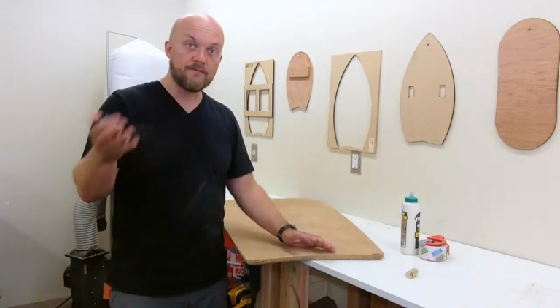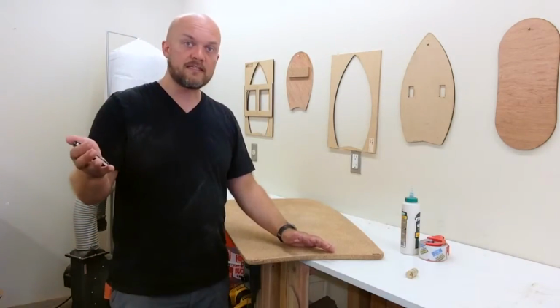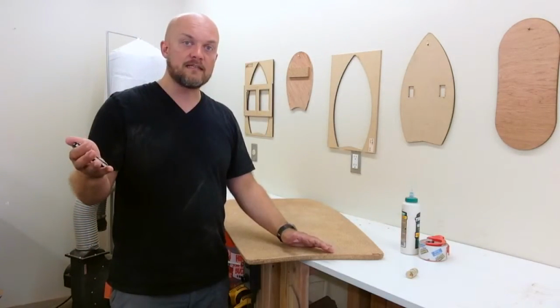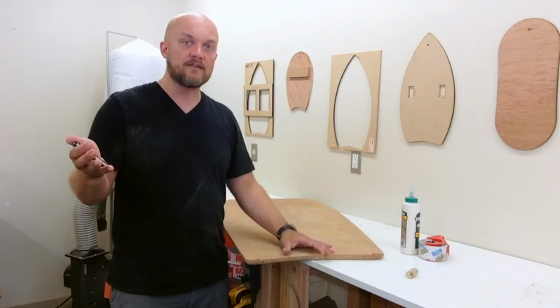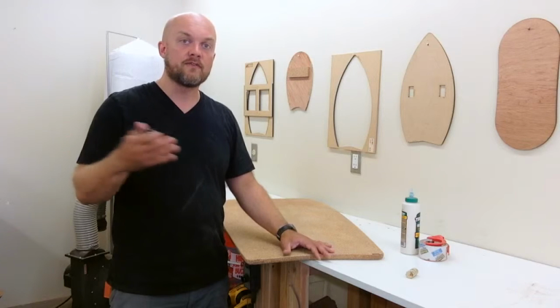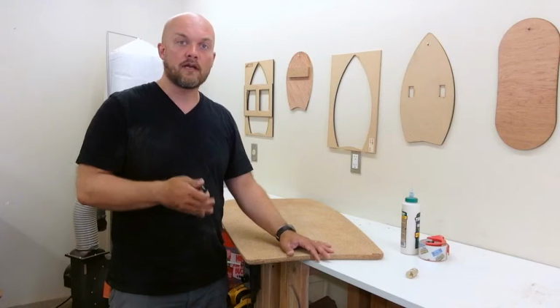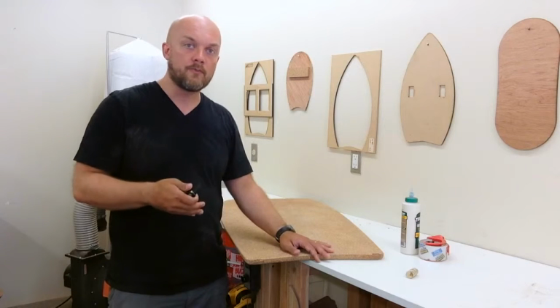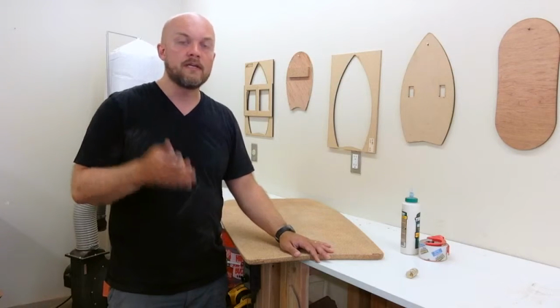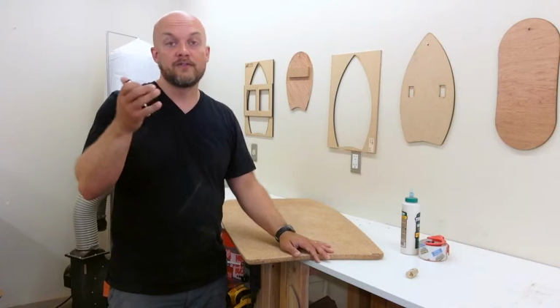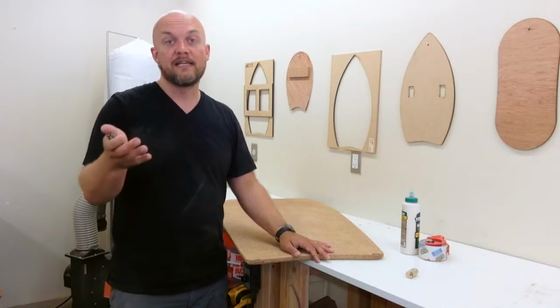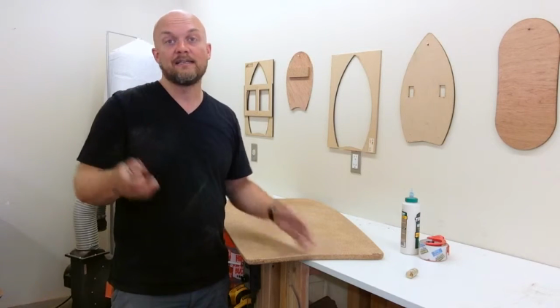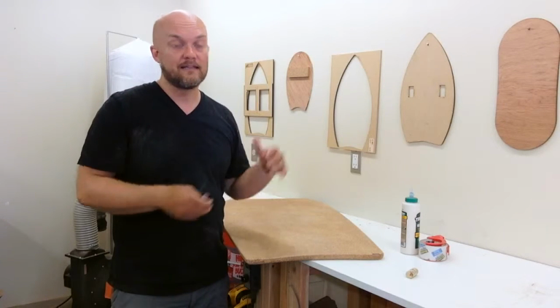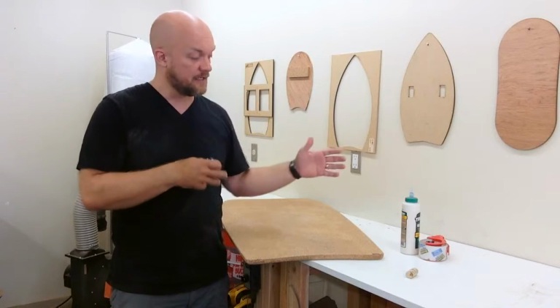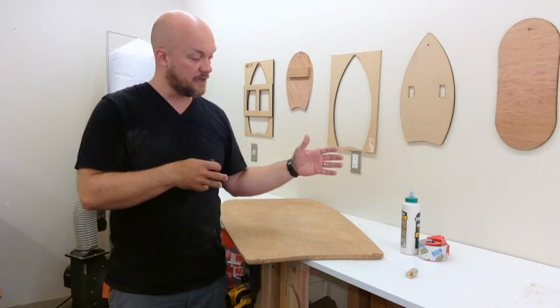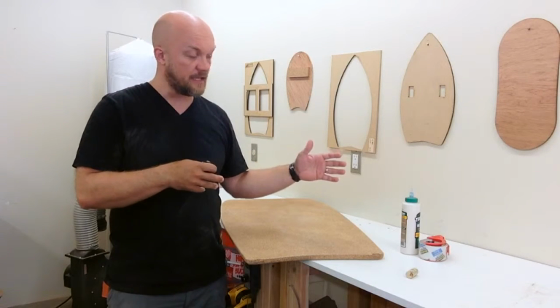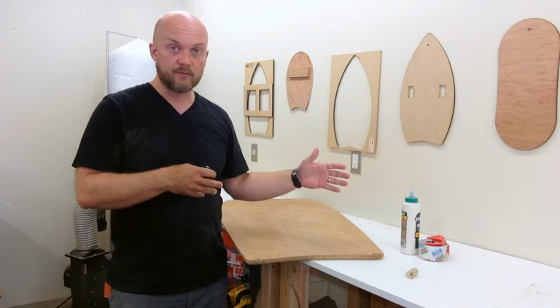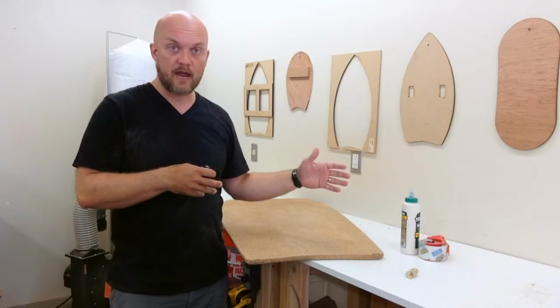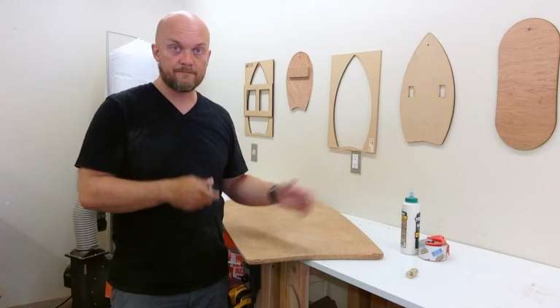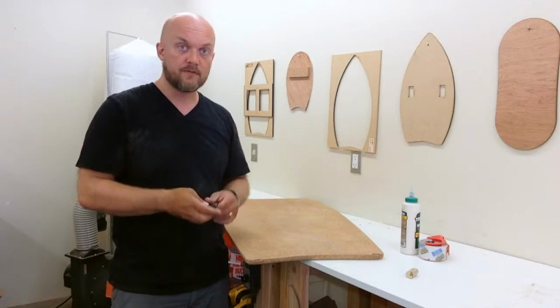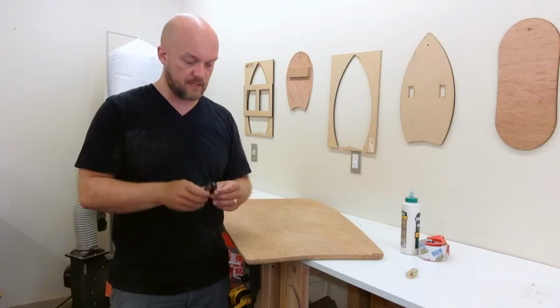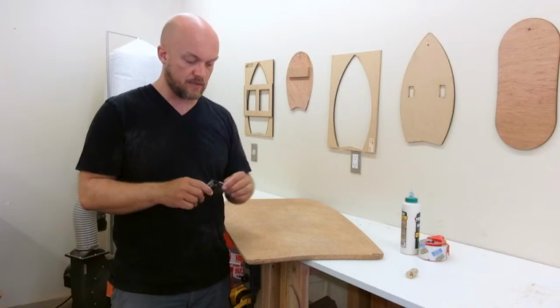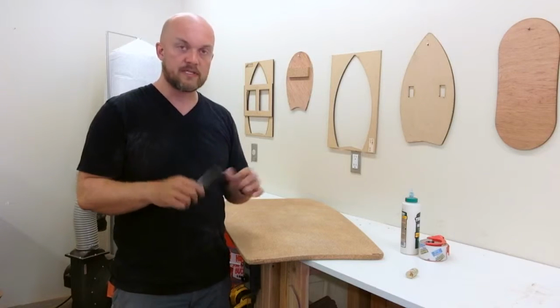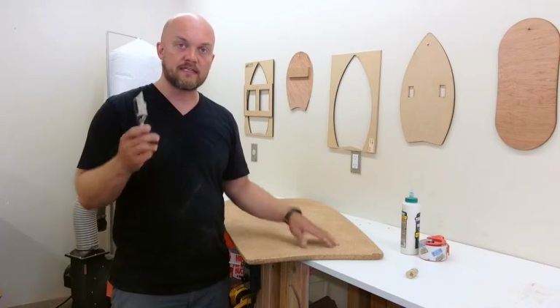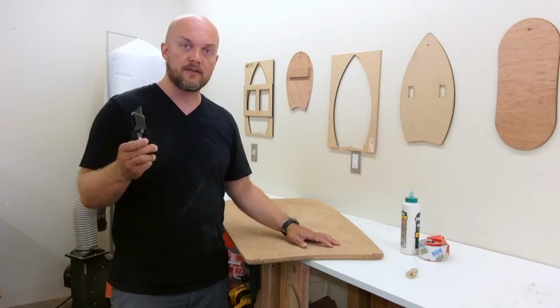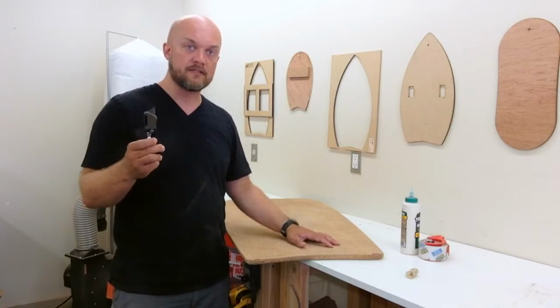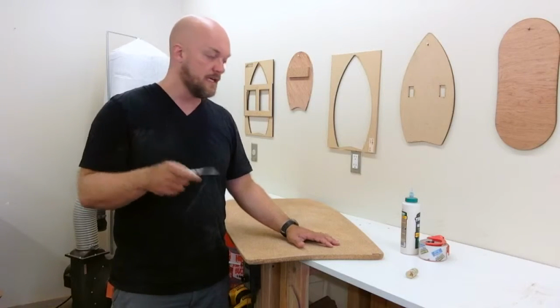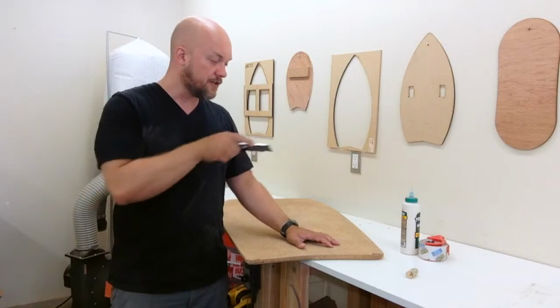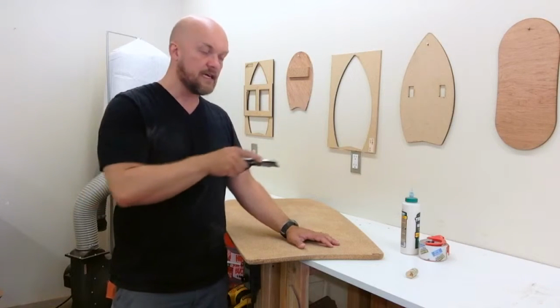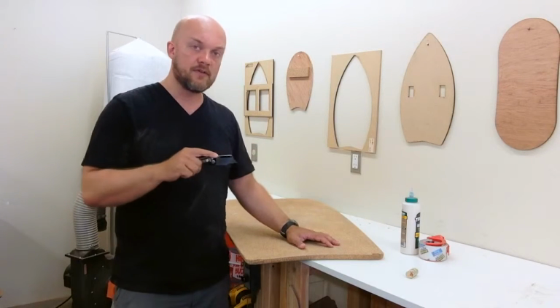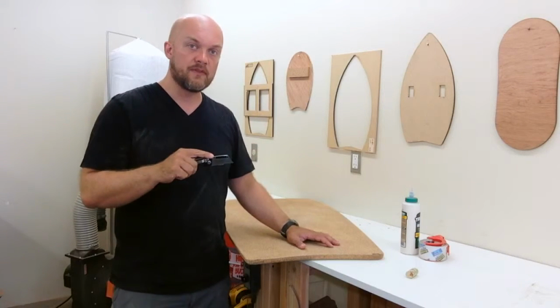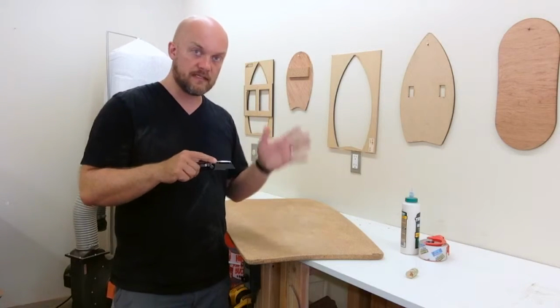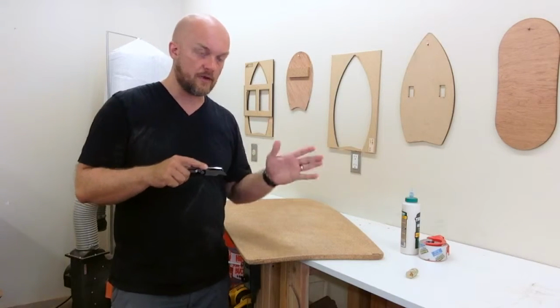If you've accidentally taken a chunk of cork out of your board, it's really likely that the edge will be ragged. So the first thing you want to do is carefully take your razor and cut the edge so that it's straight.